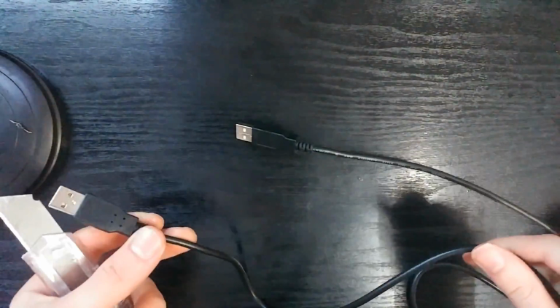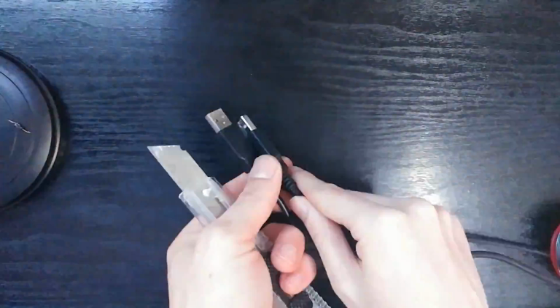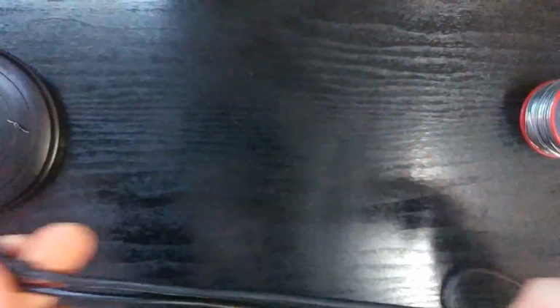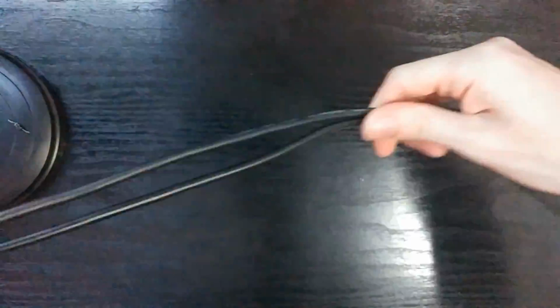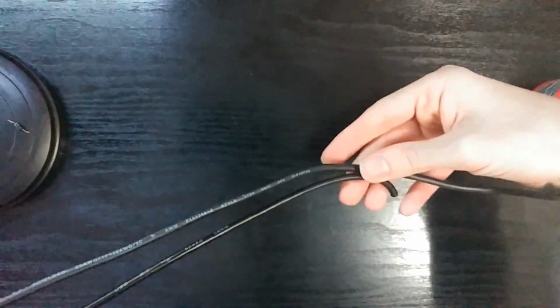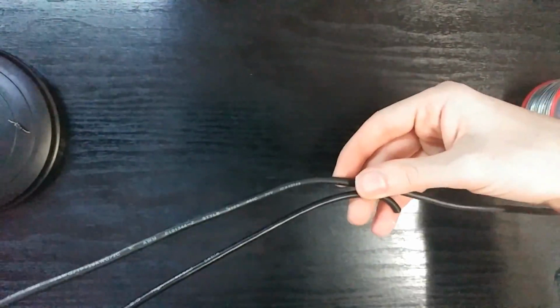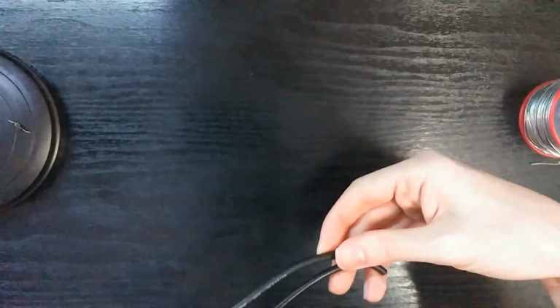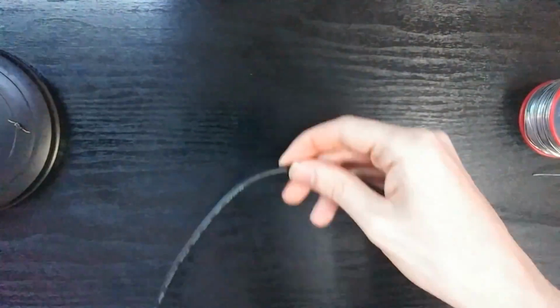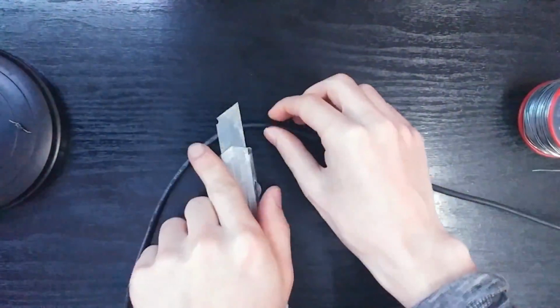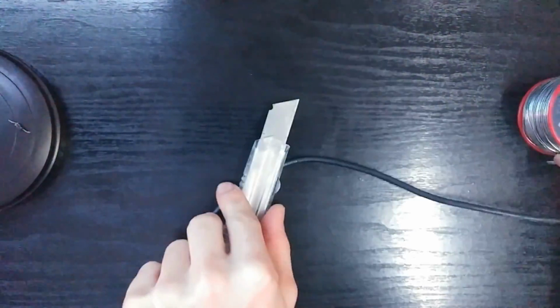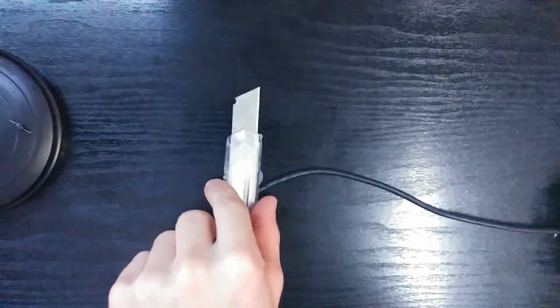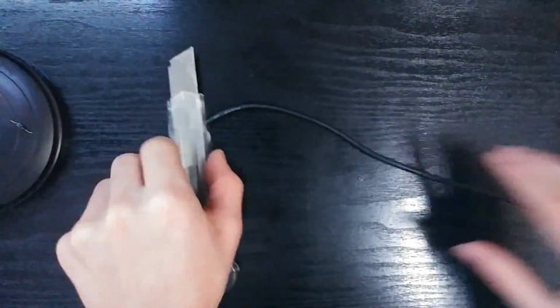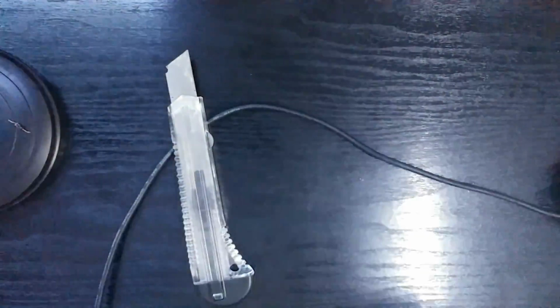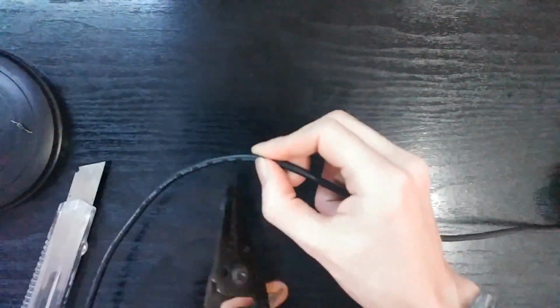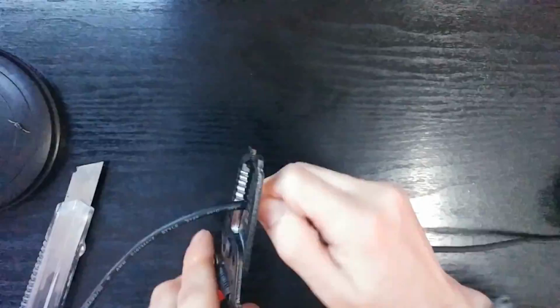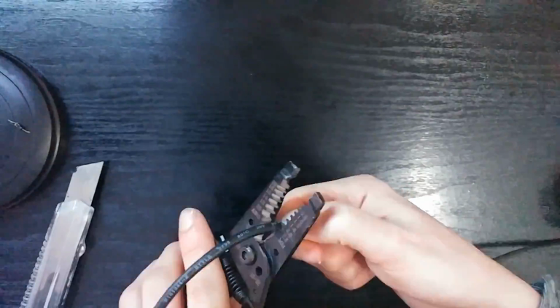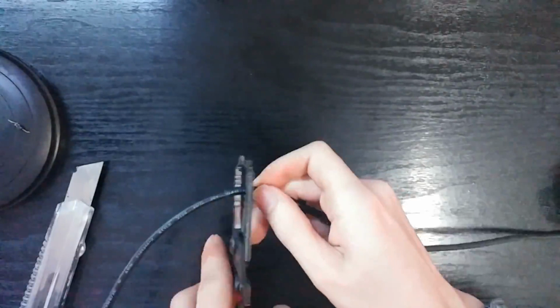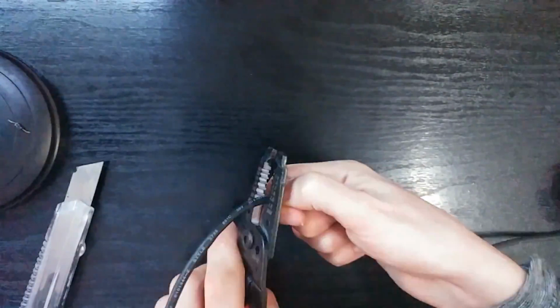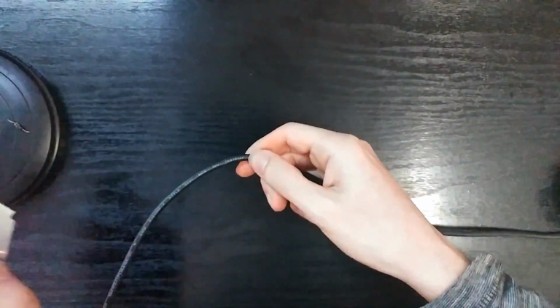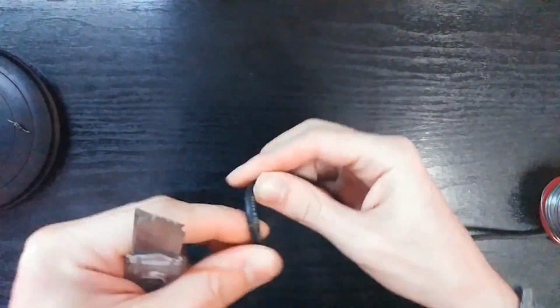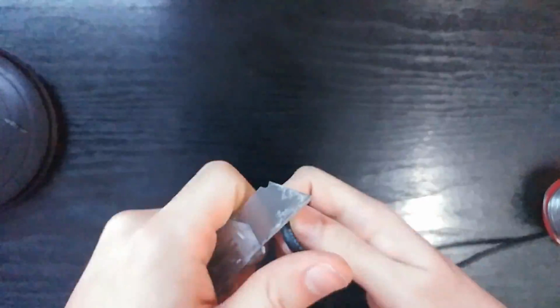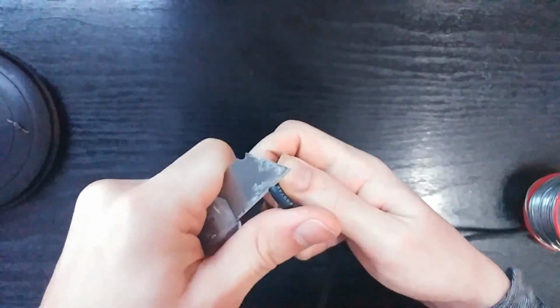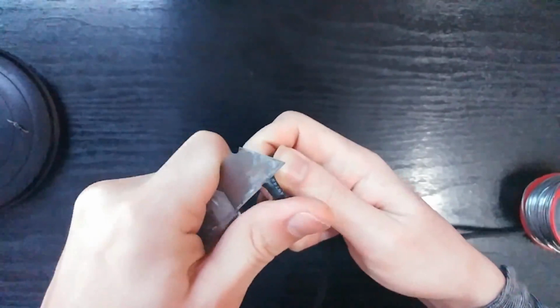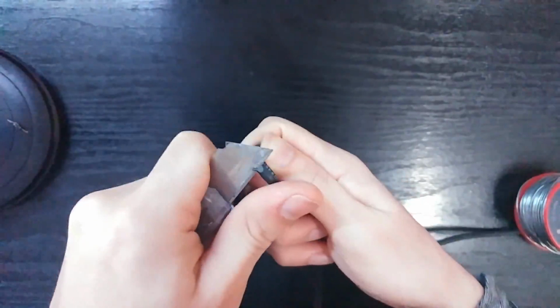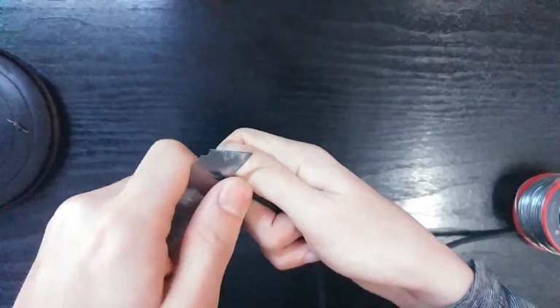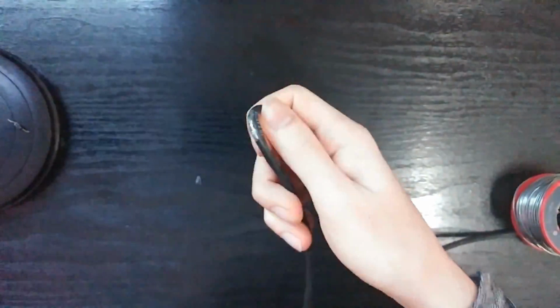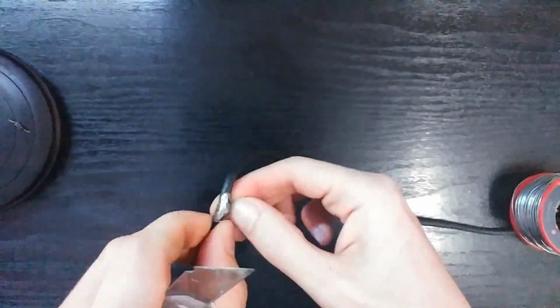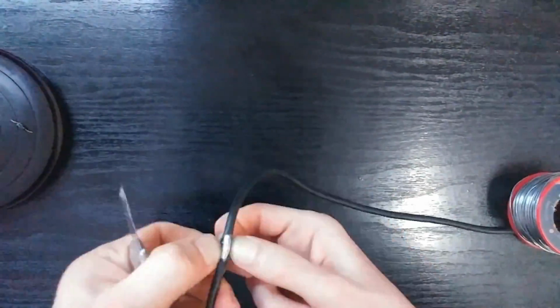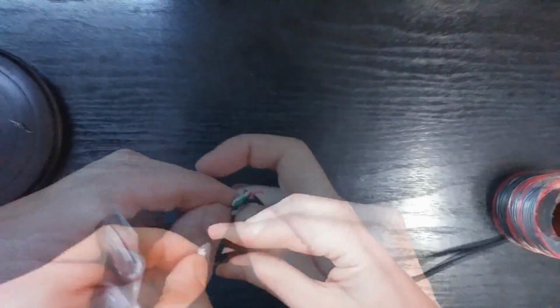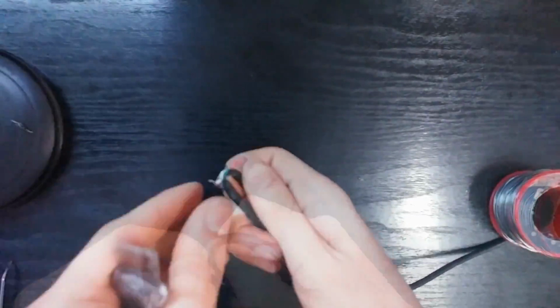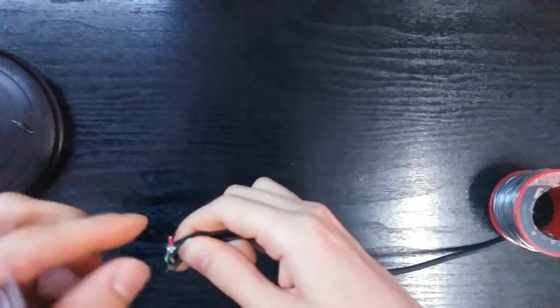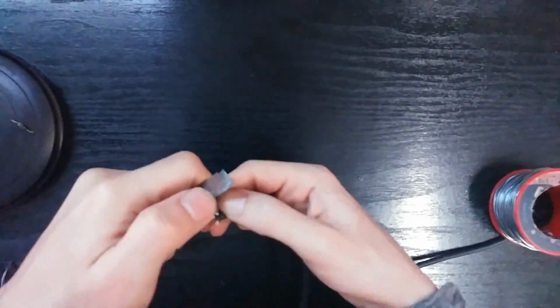Let's start by grabbing the male connection of our USB extension cord or splitter and measure the distance to match the other USB cable with no end connection. Then we can remove the rubber coating that protects the wire and cut the red and black wire.